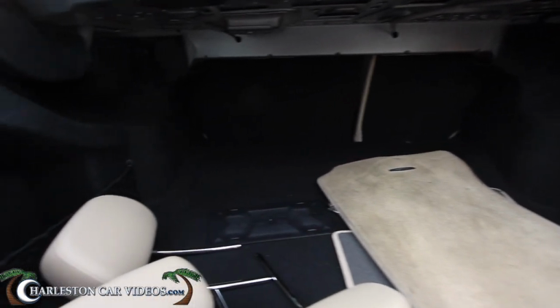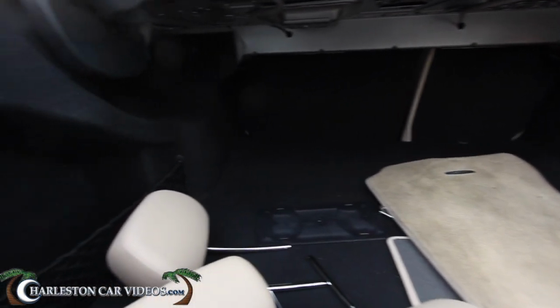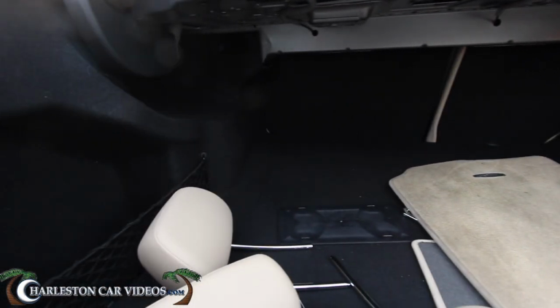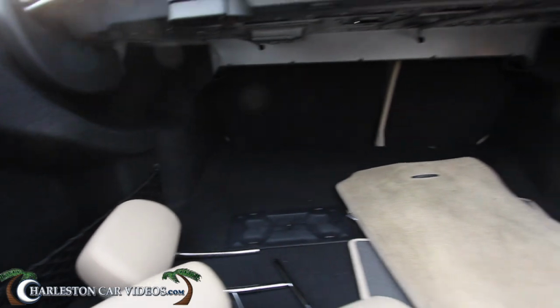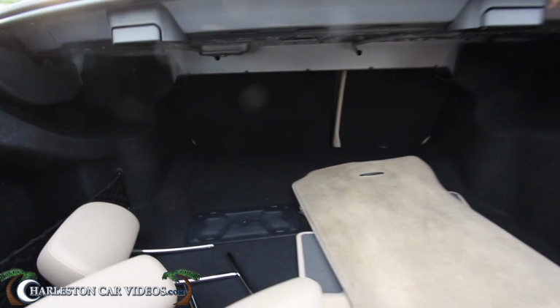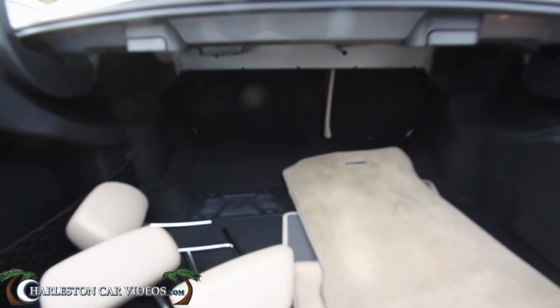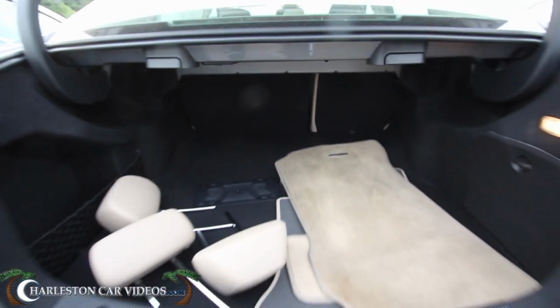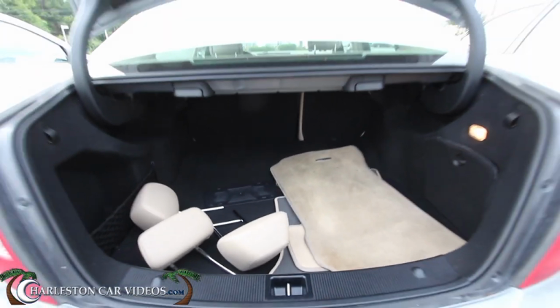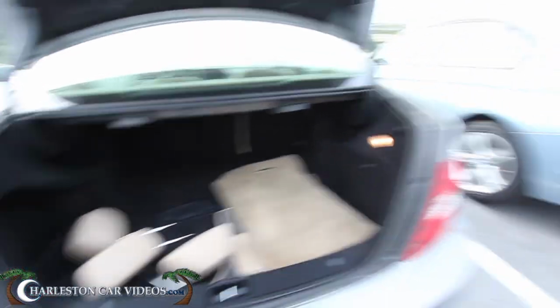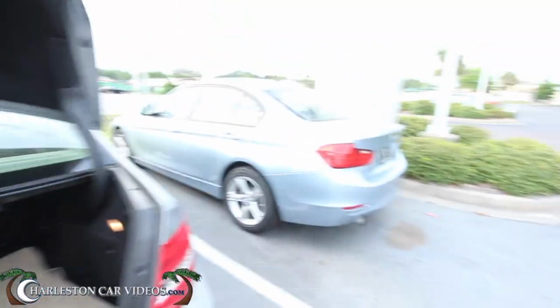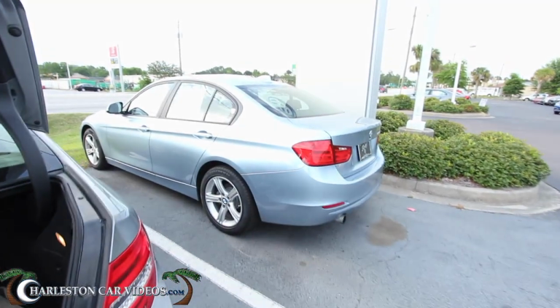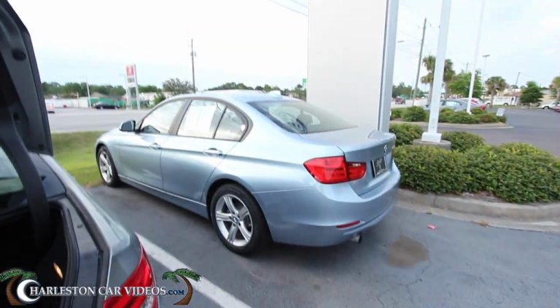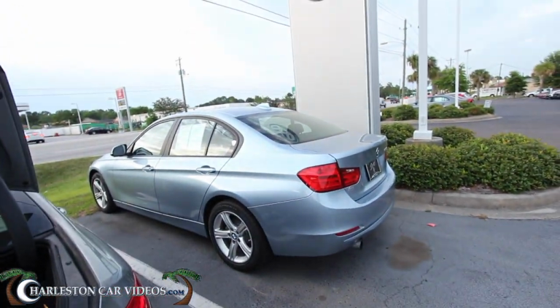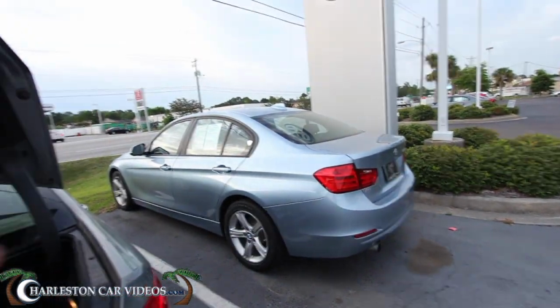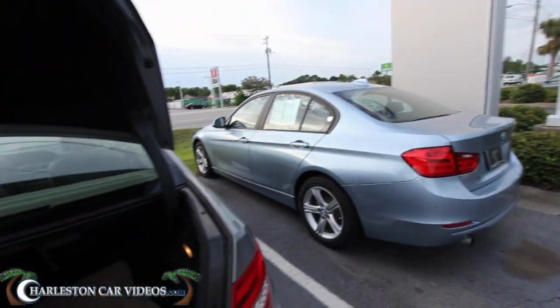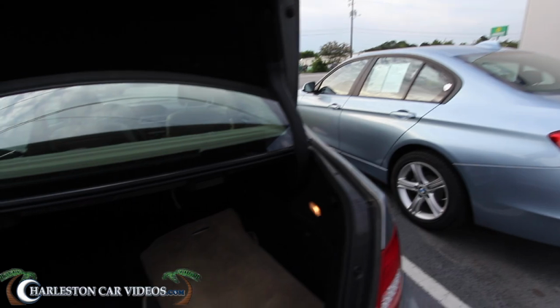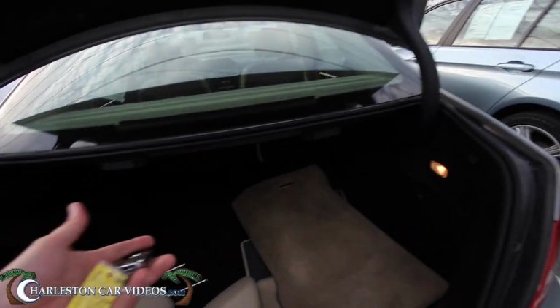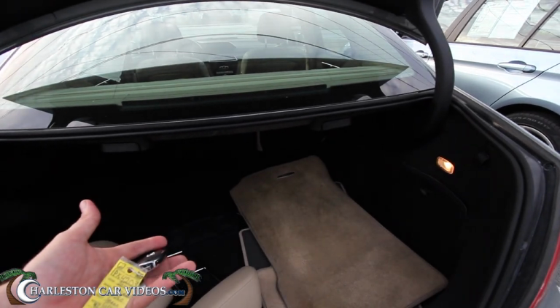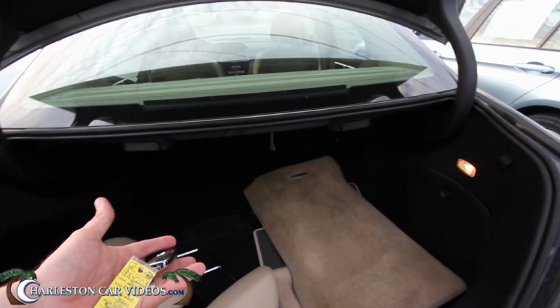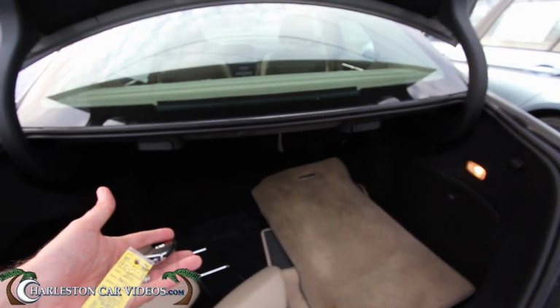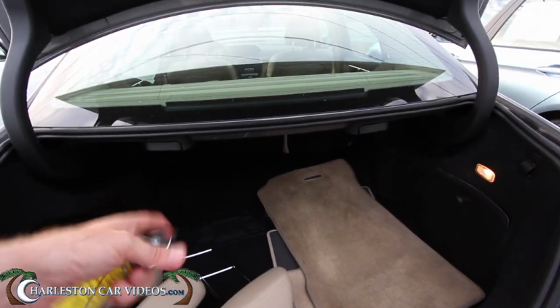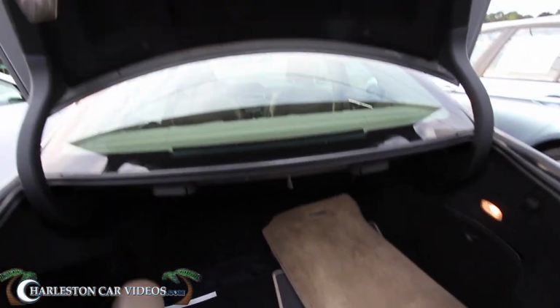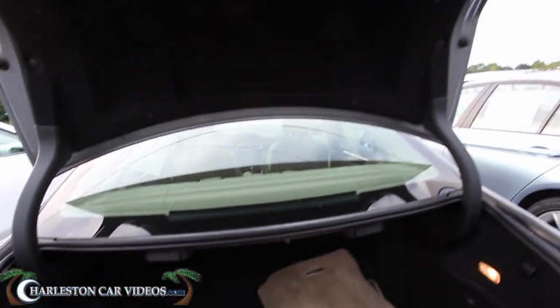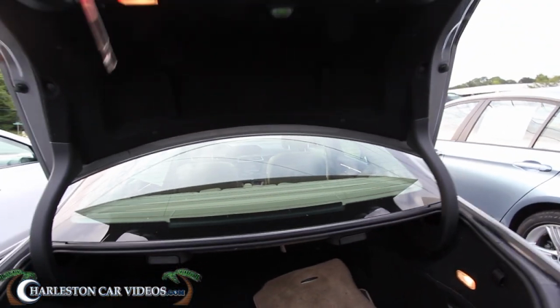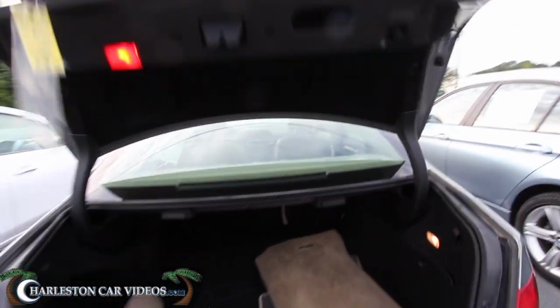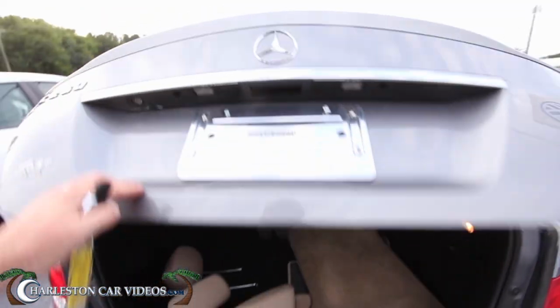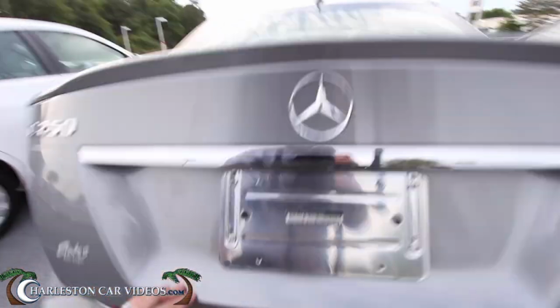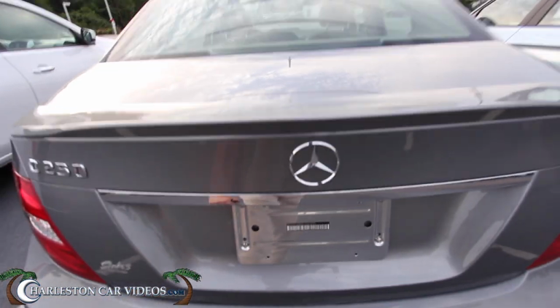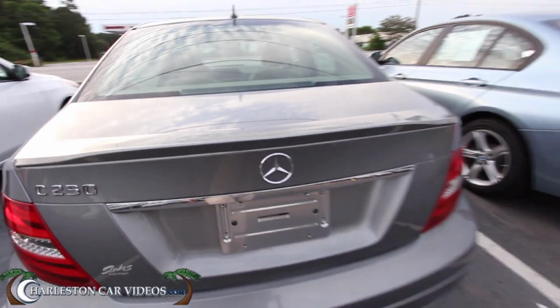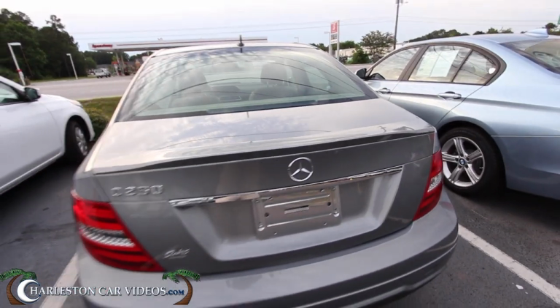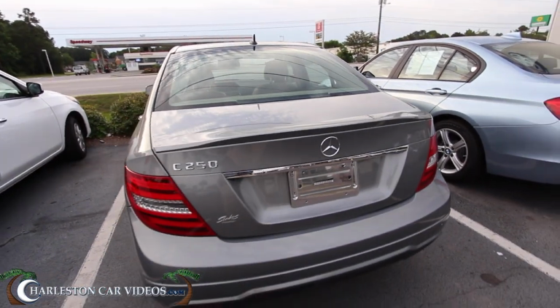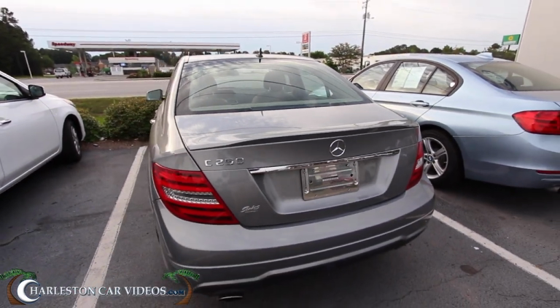There's a back seat that folds down with a 40/60 split. The Beamer didn't have a back seat that folded down and didn't have that much room in the back either. This is pretty good — I like it. It's nice to compare the two.